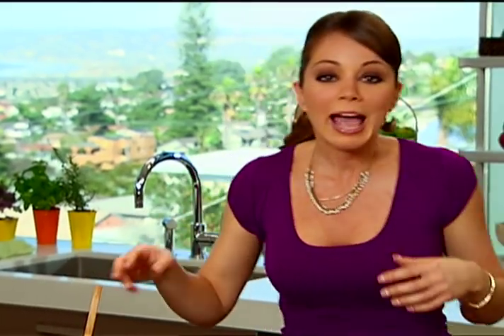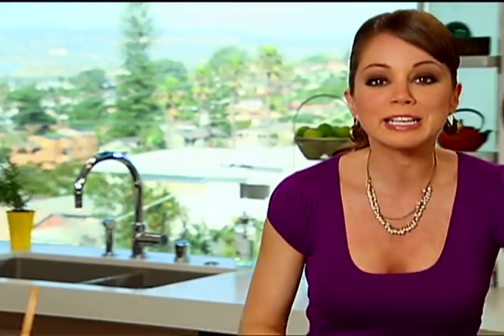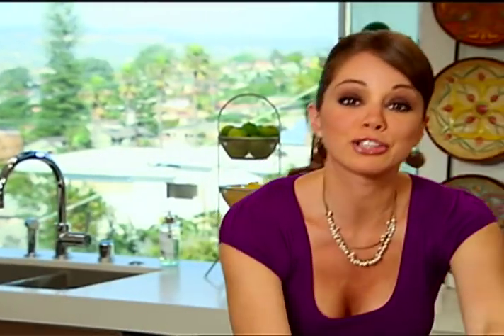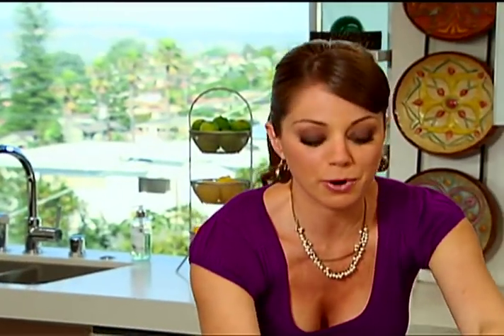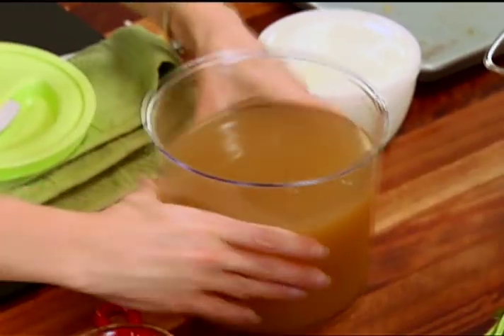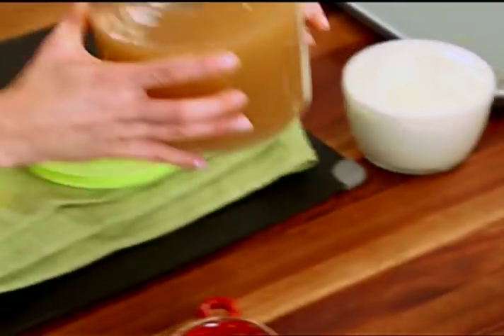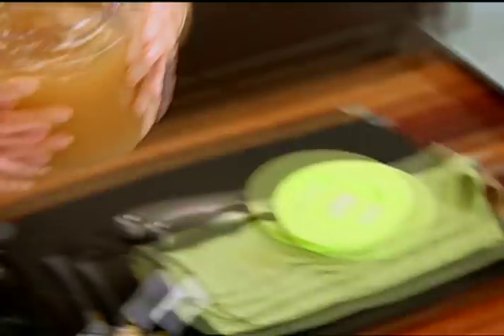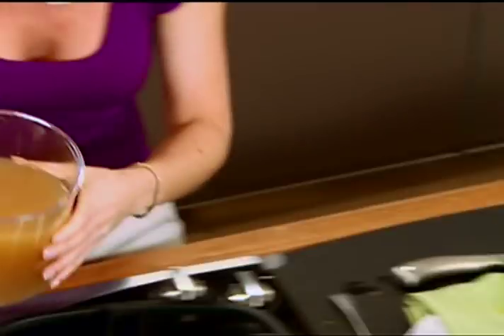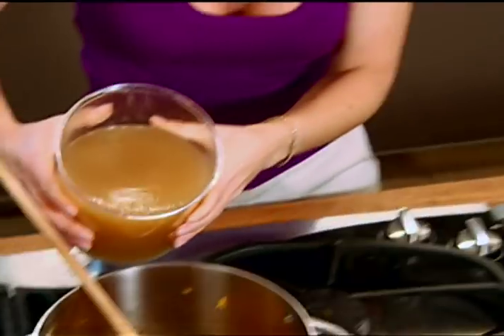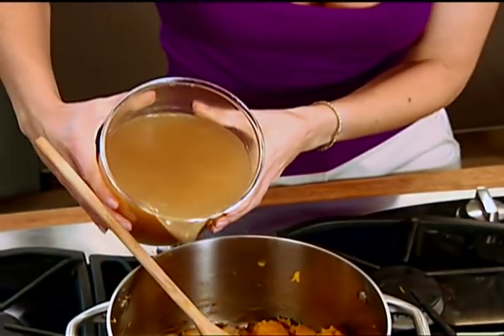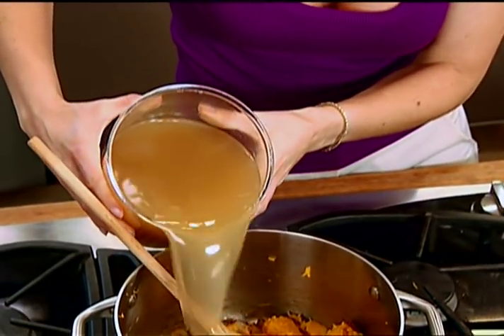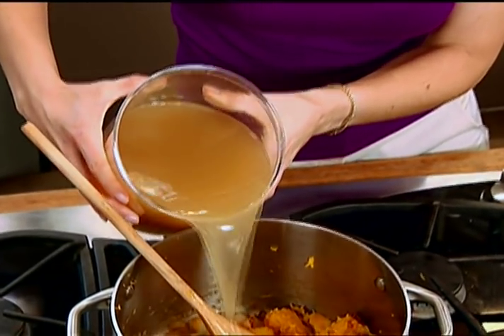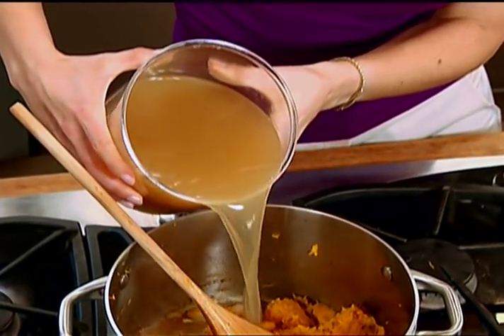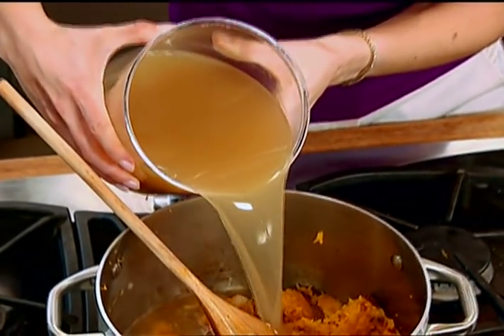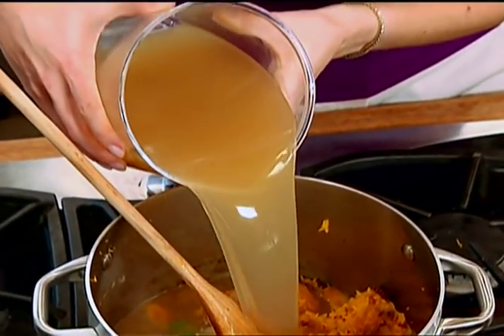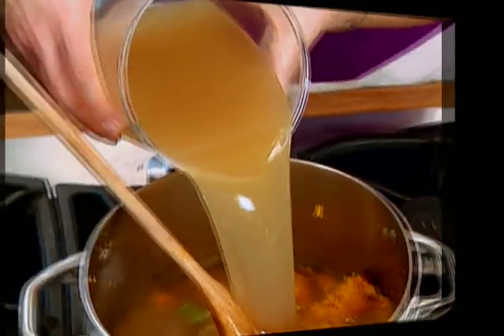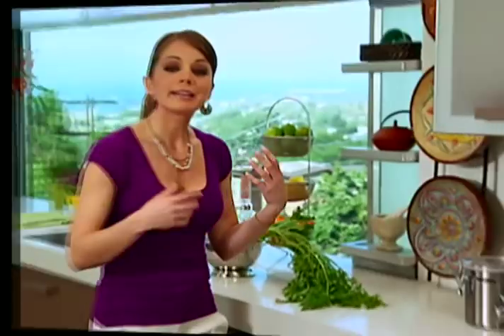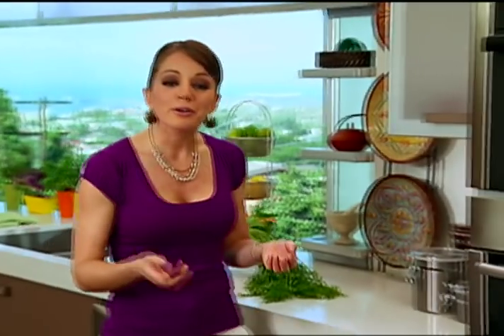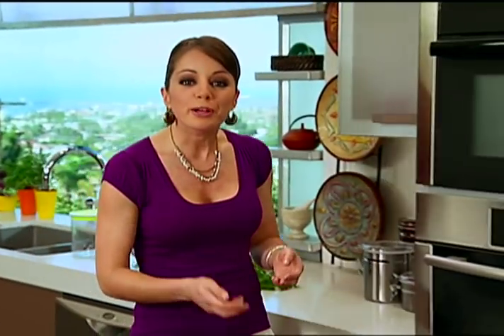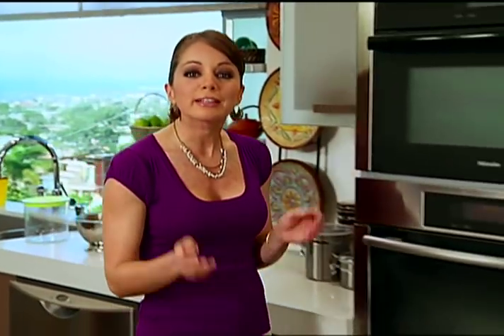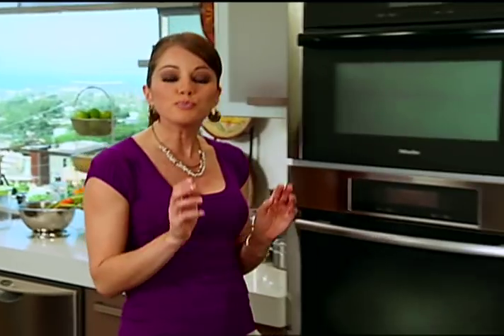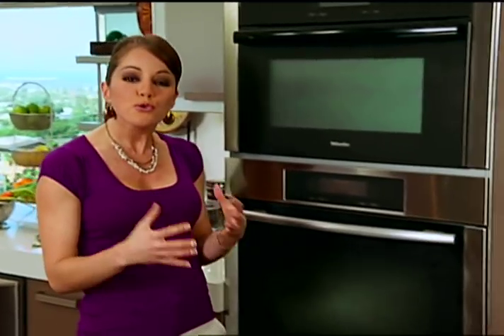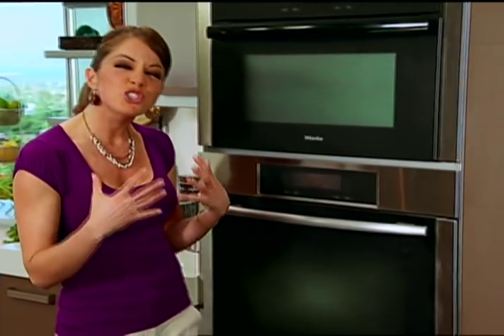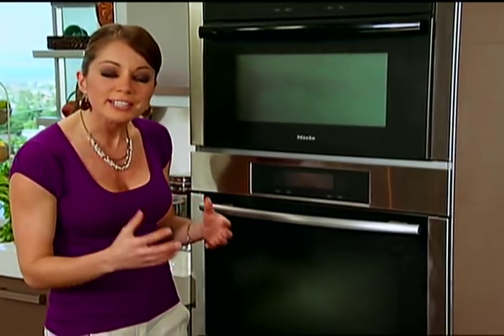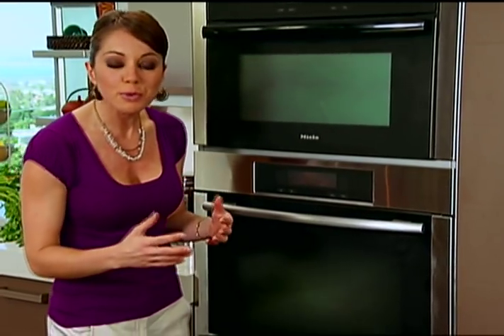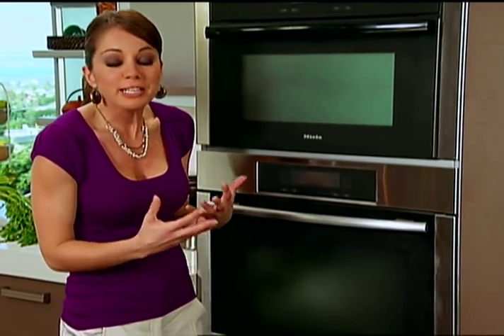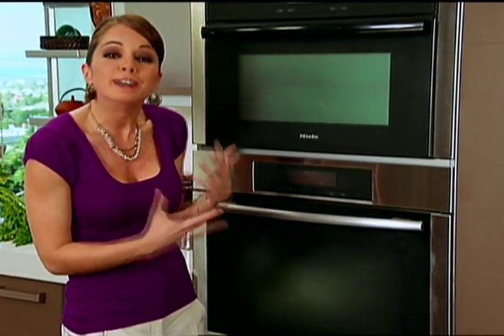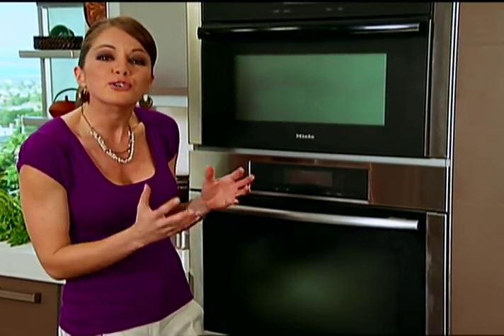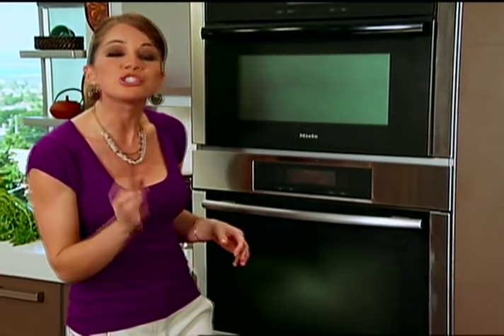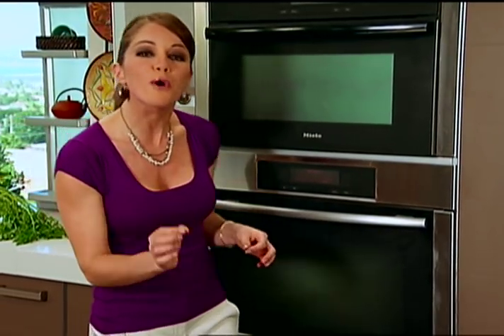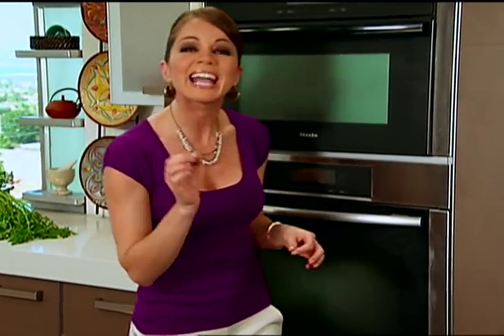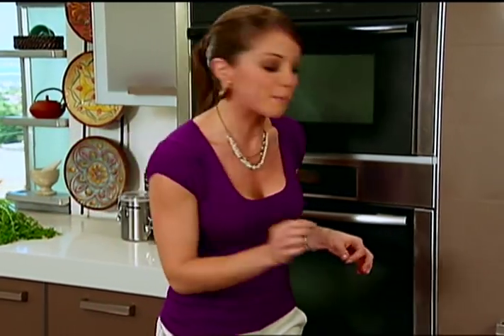We're going to add our chicken broth — just enough to cover all of your vegetables. And to counterpoint that smooth, sweet soup, we need a tart, cool chipotle crema.